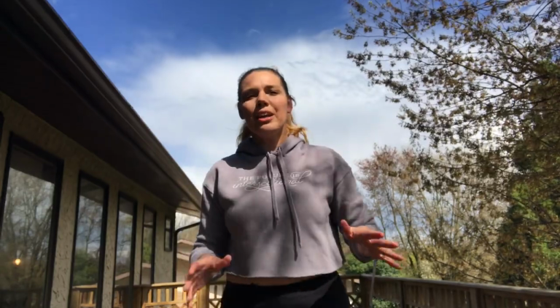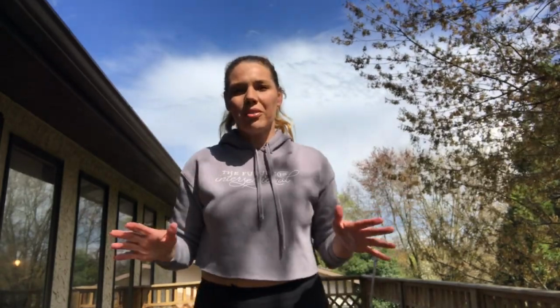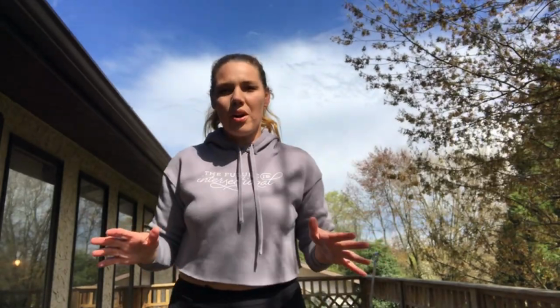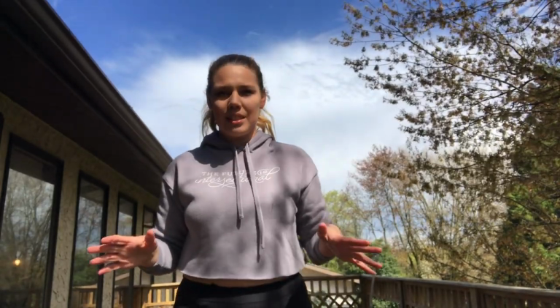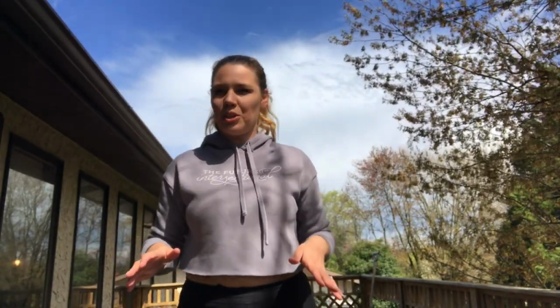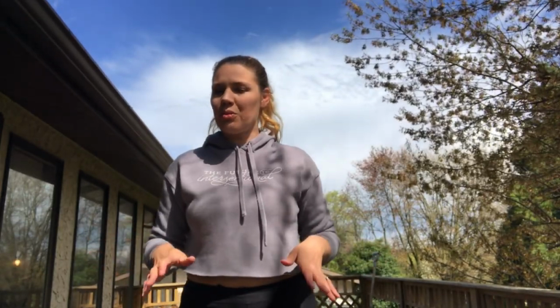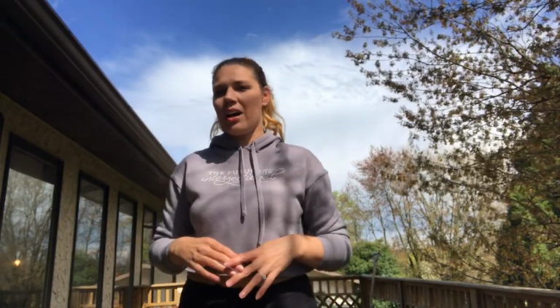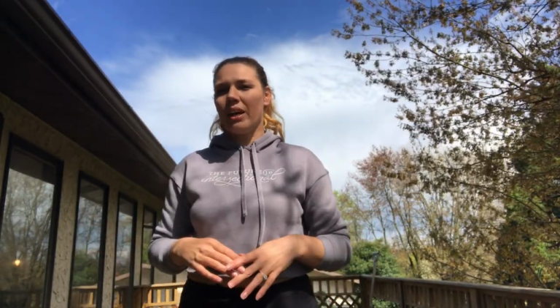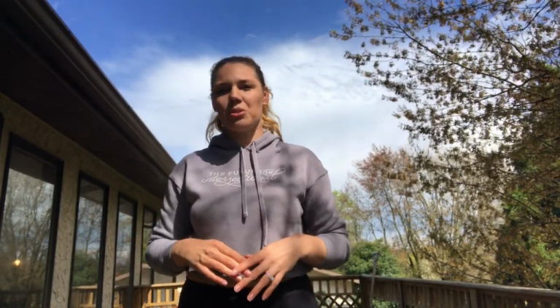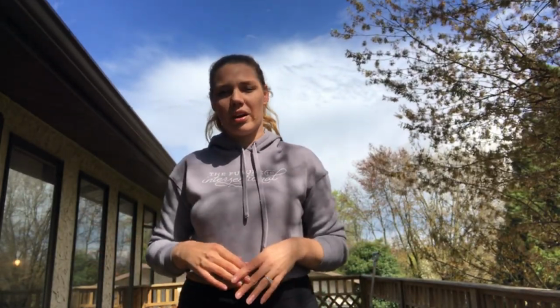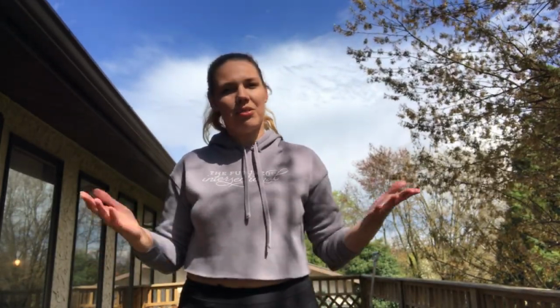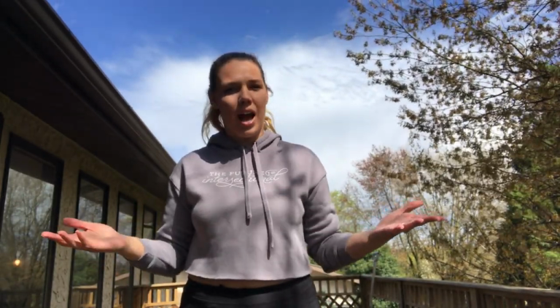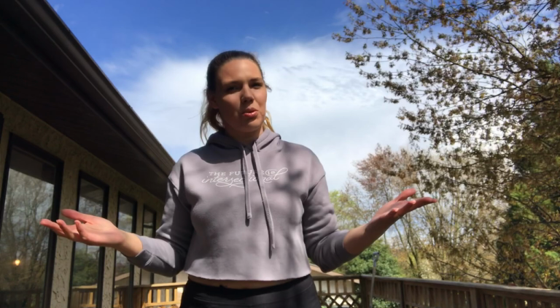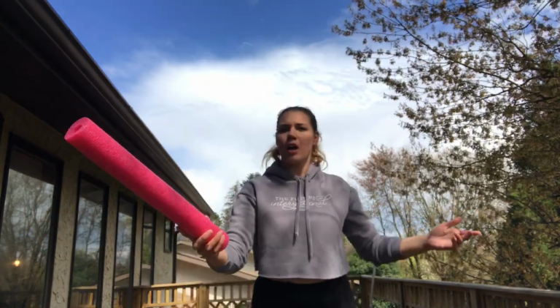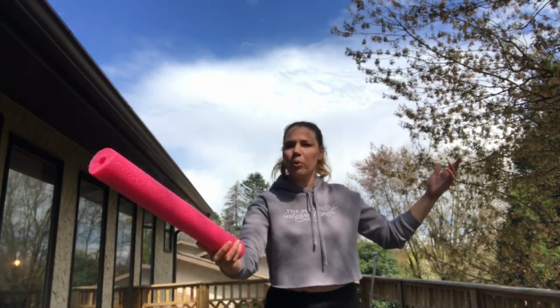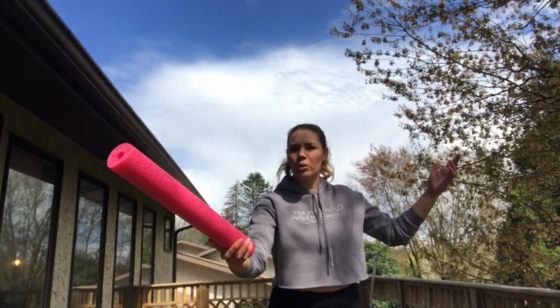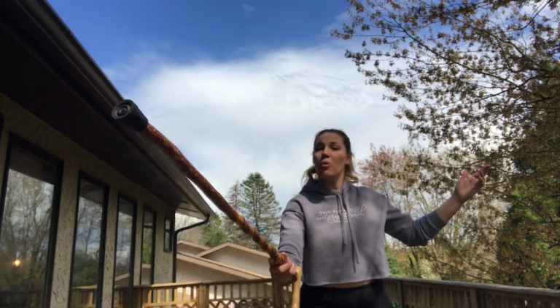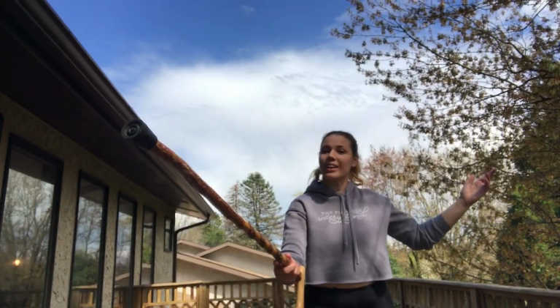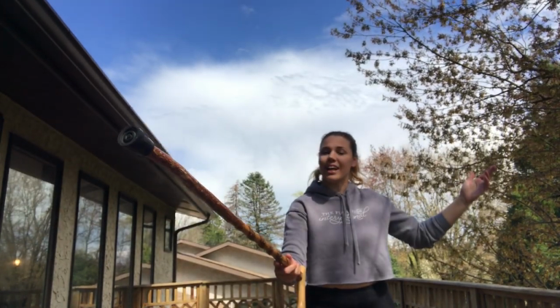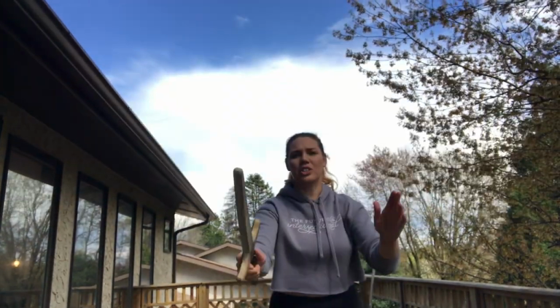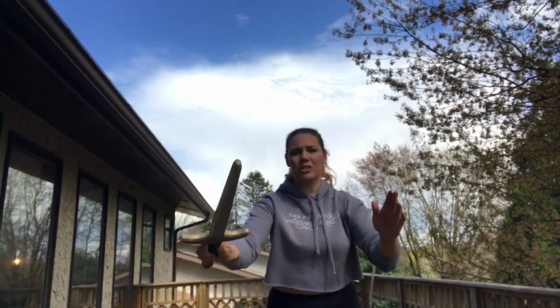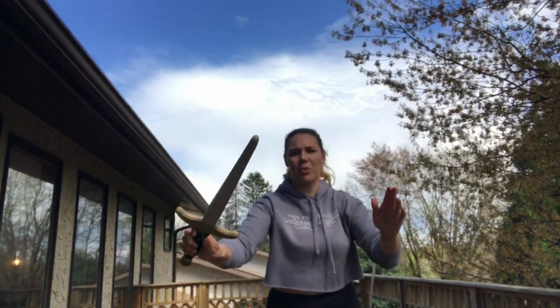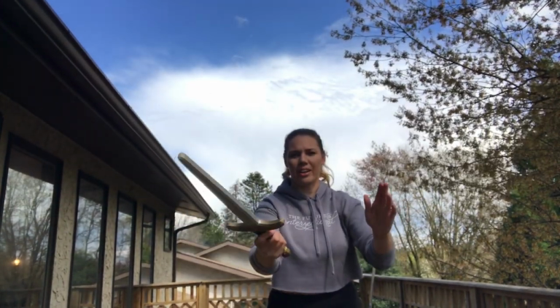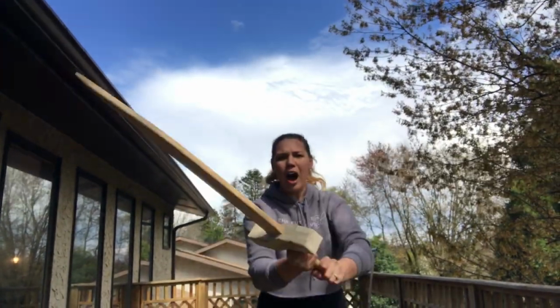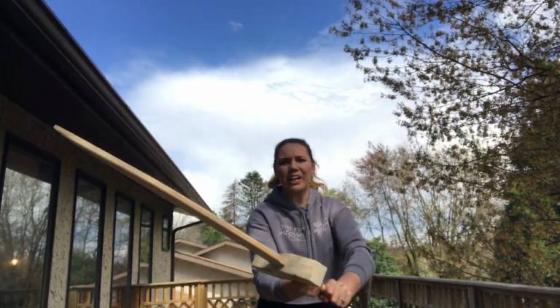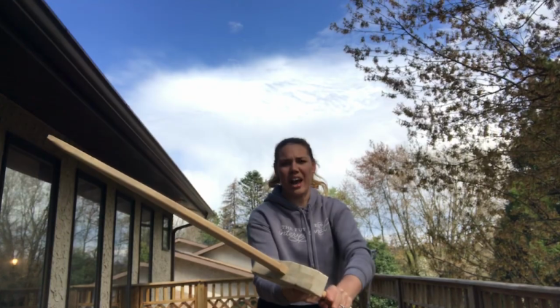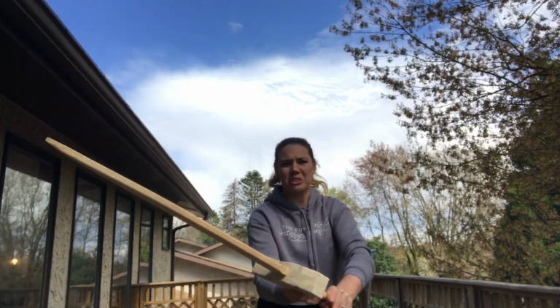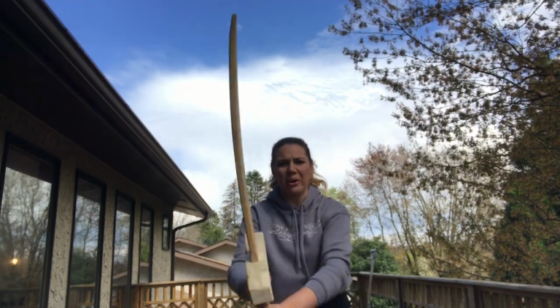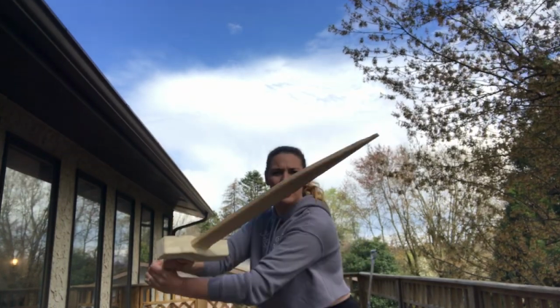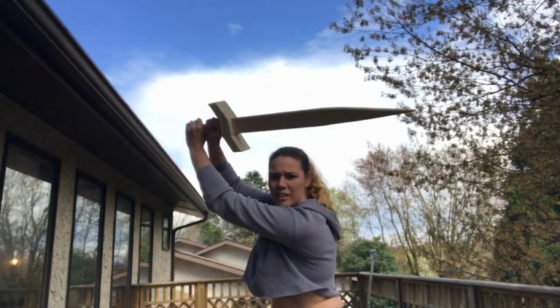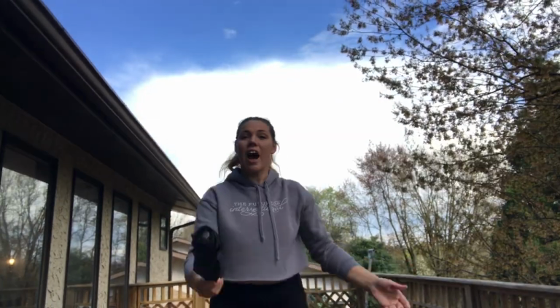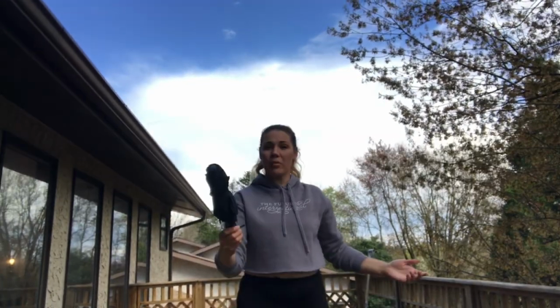Here's a quick video of some things that you can use around your house to practice your sword work if you don't have a sword. A pool noodle. A walking stick. A child sword. A bigger child sword. An umbrella.